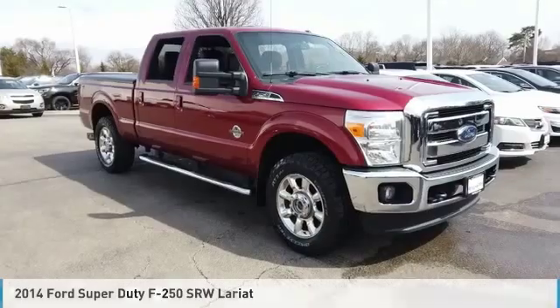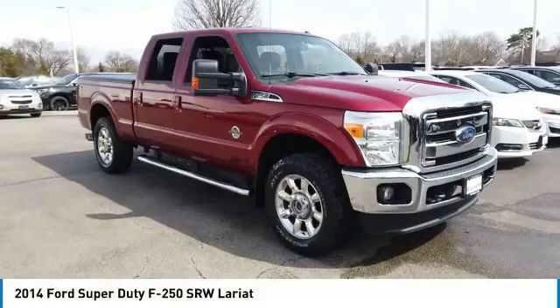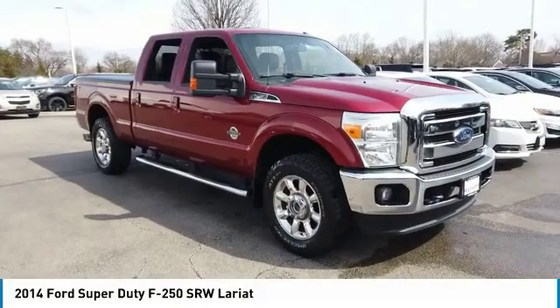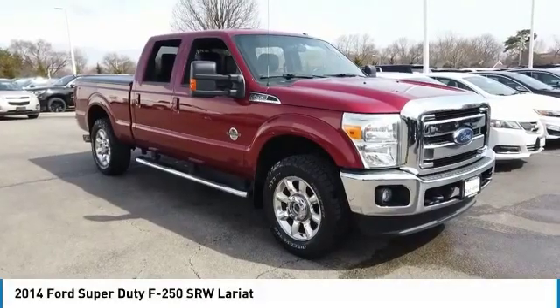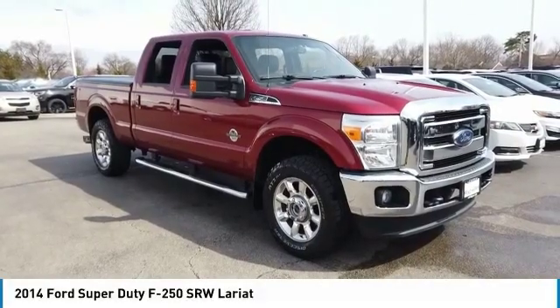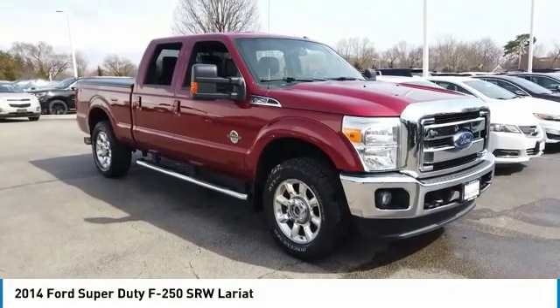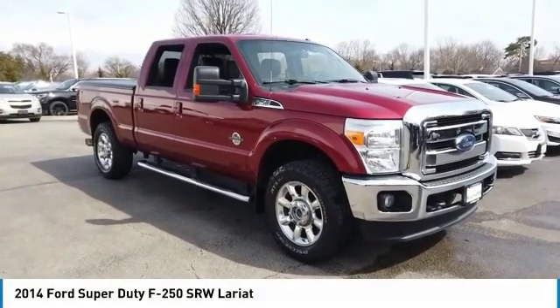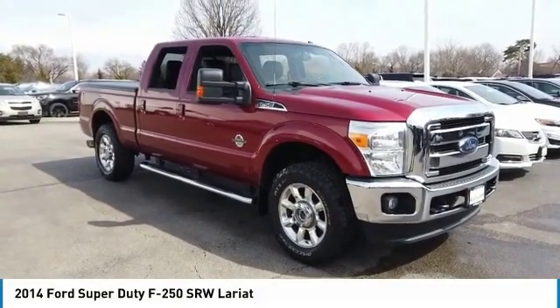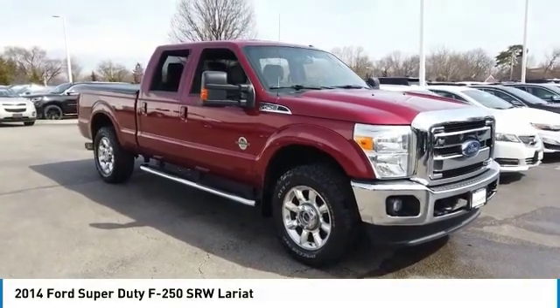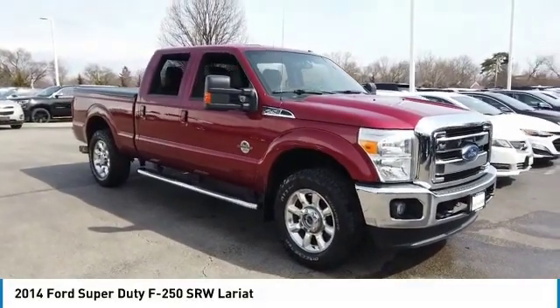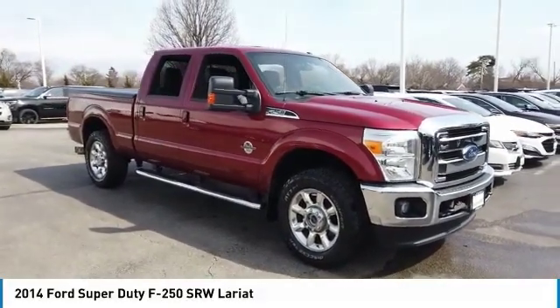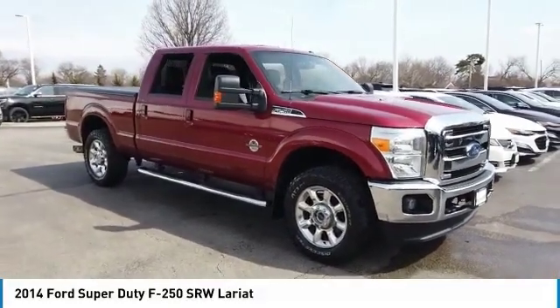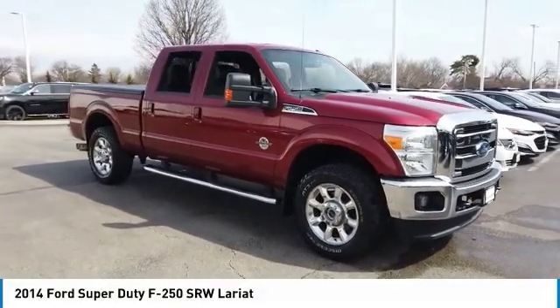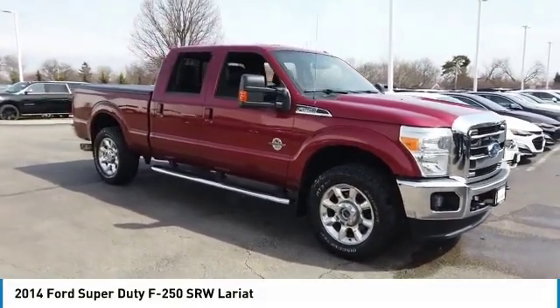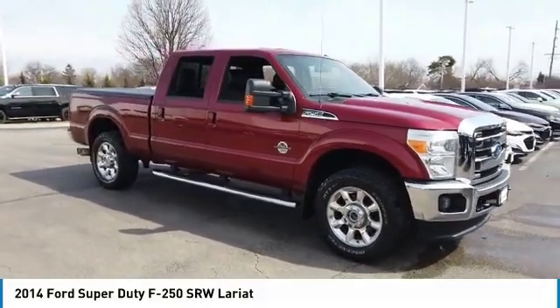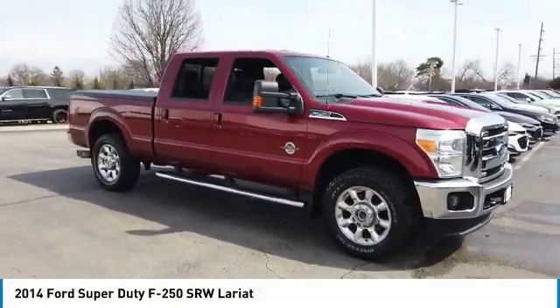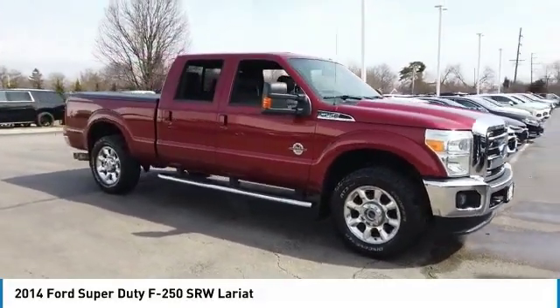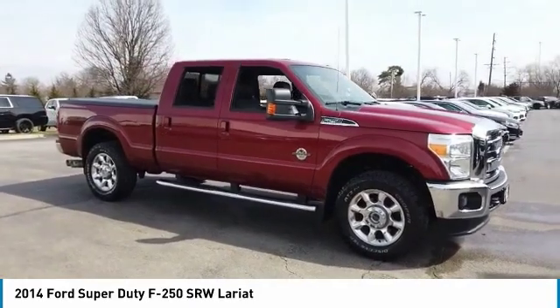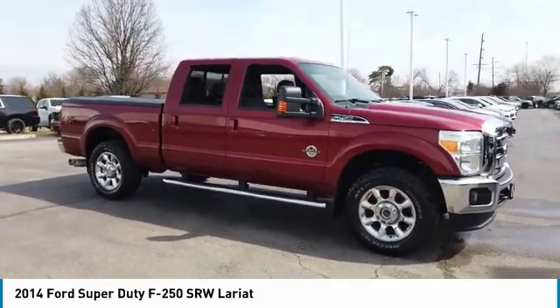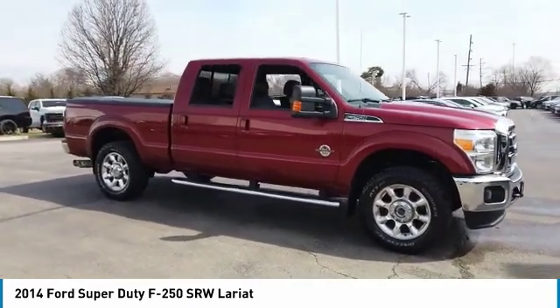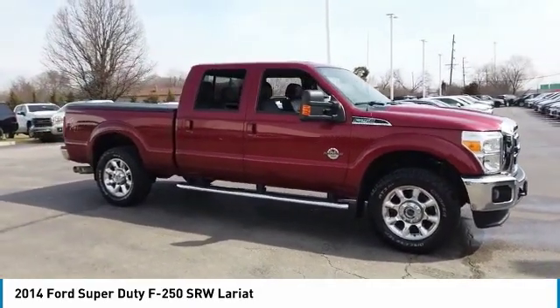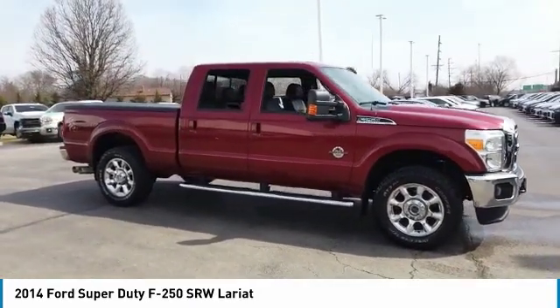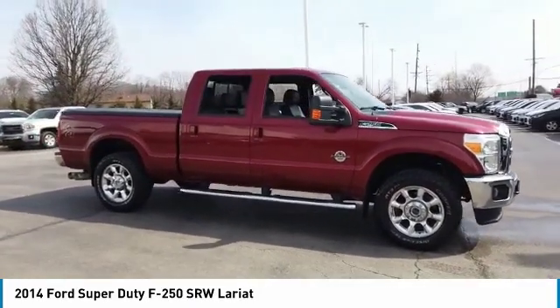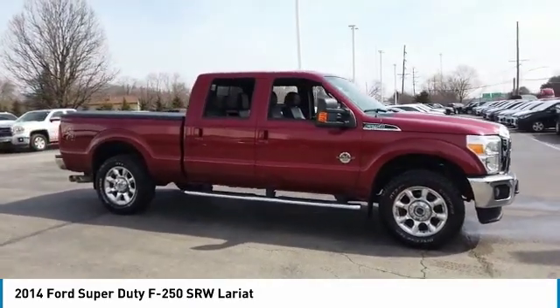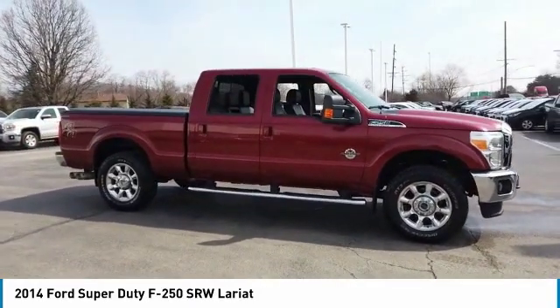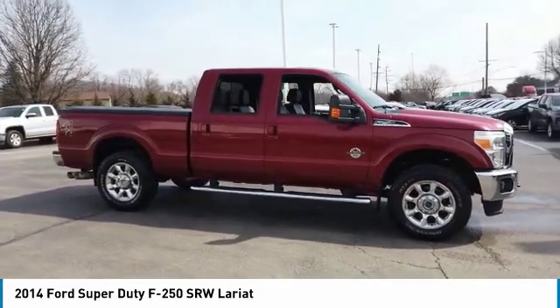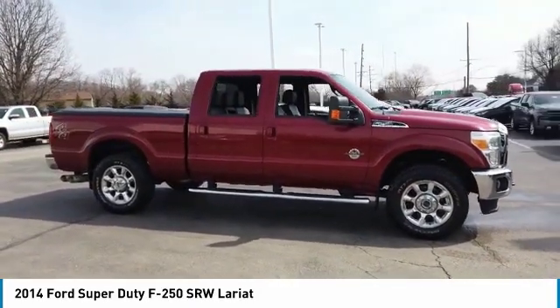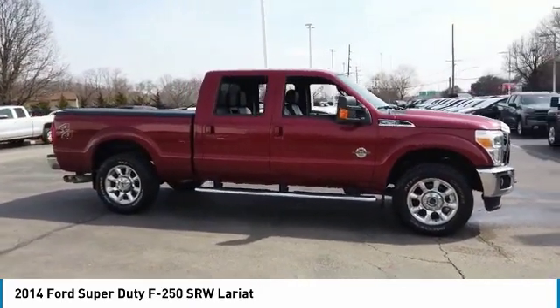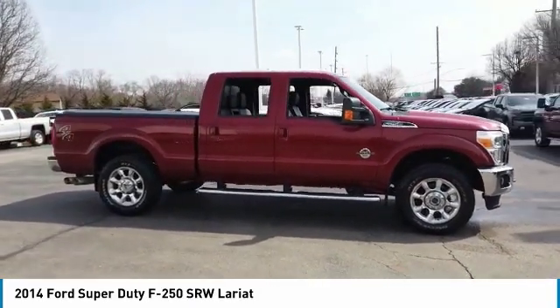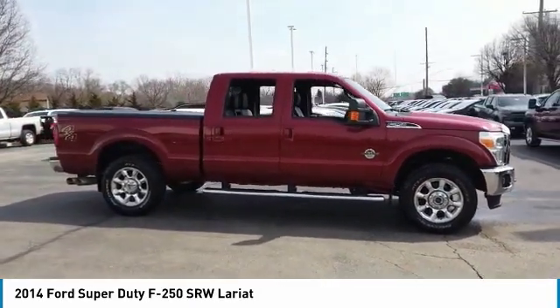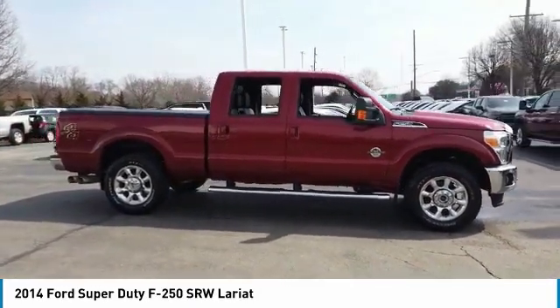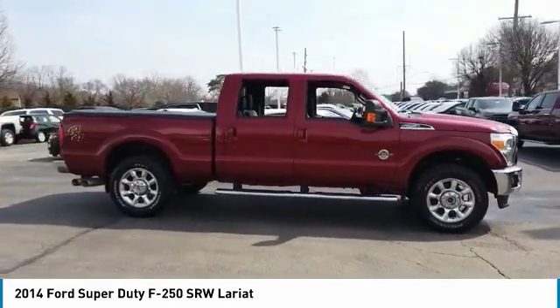Stop by and take a look at the 2014 F-250 Super Duty. Head-to-head fuel efficiency. Head-to-head towing. Head-to-head torque.